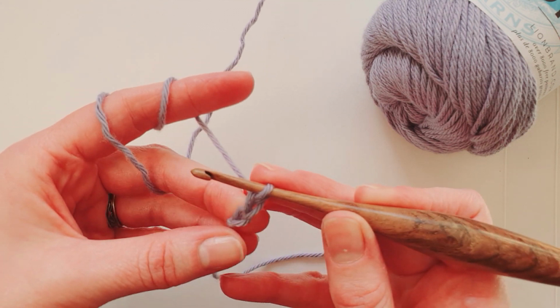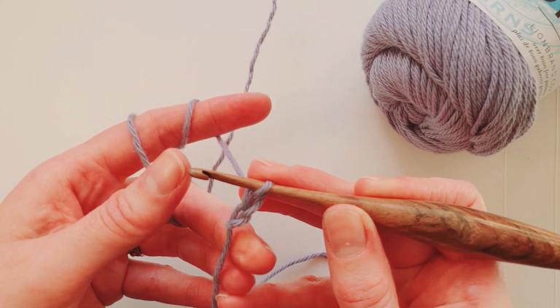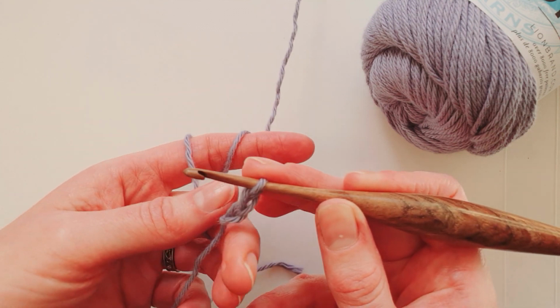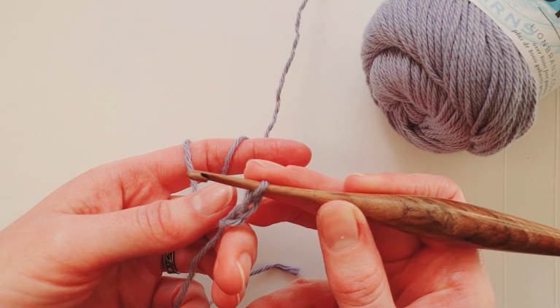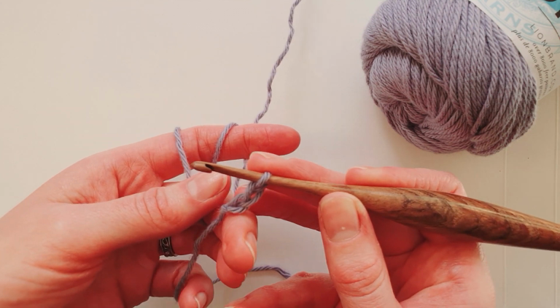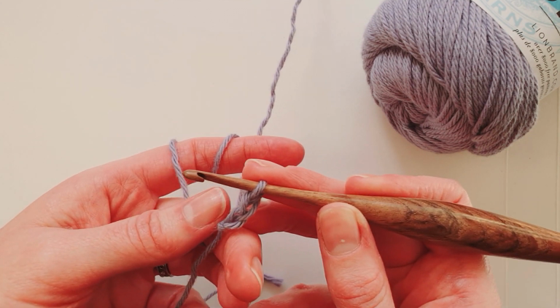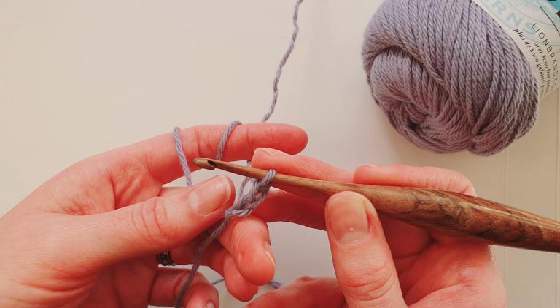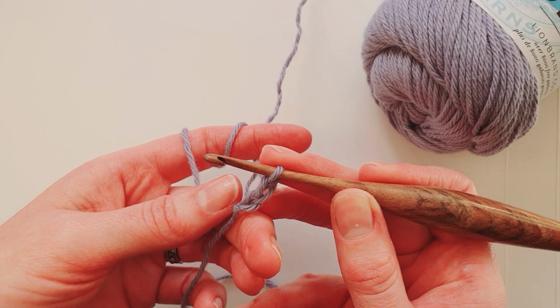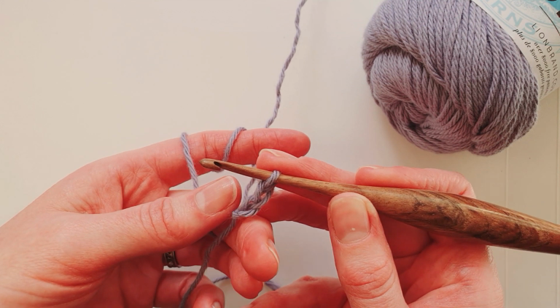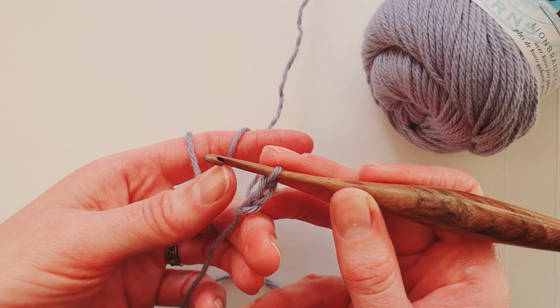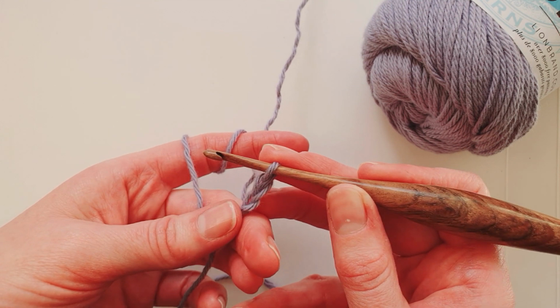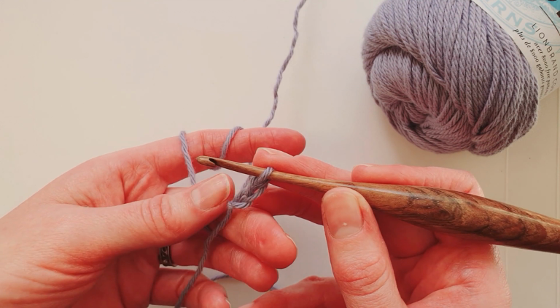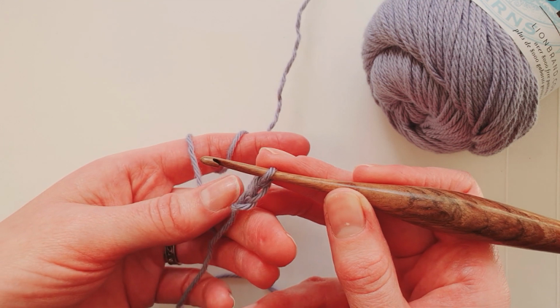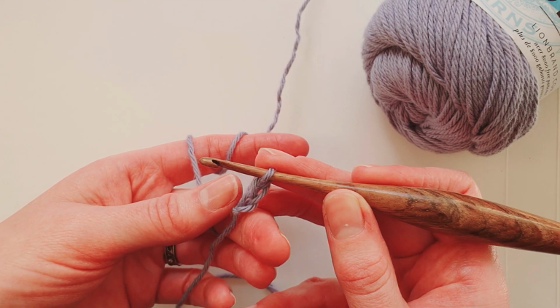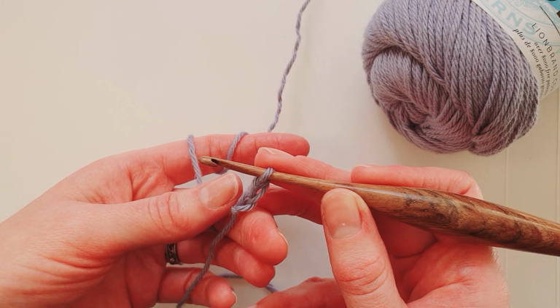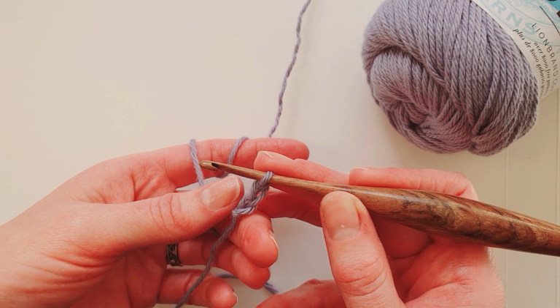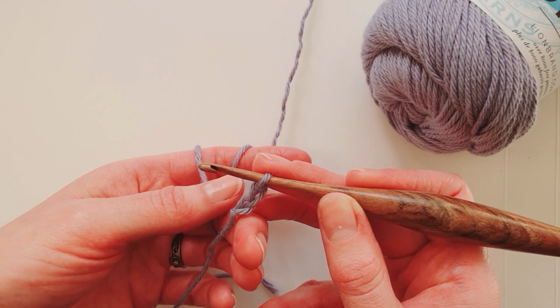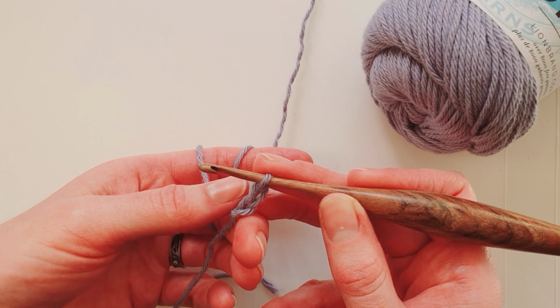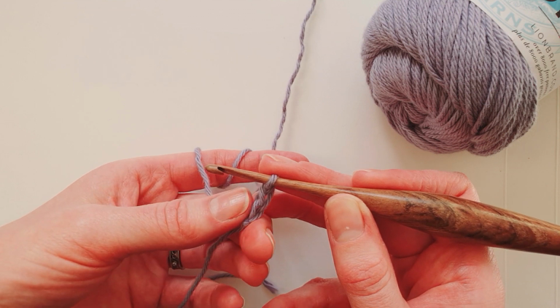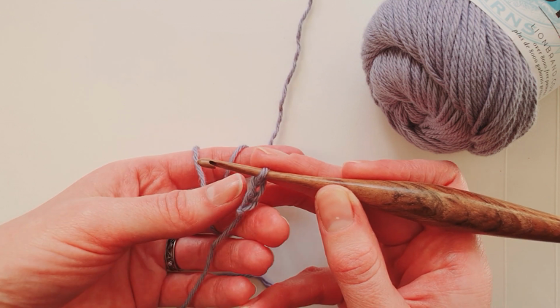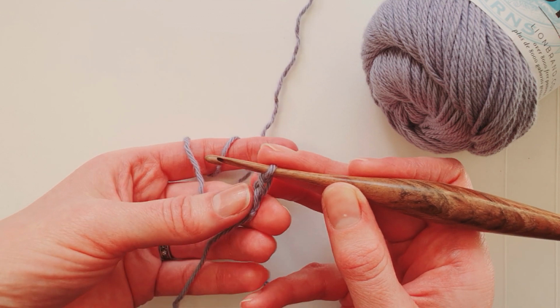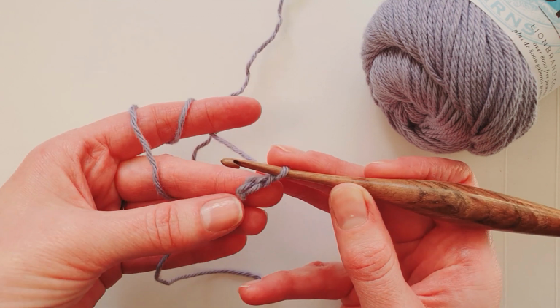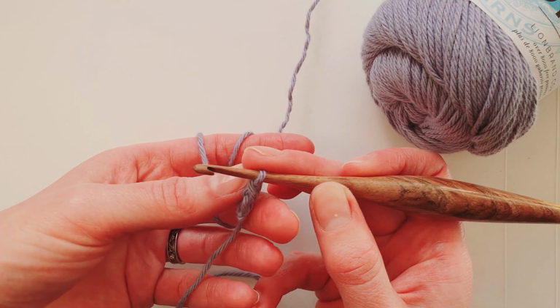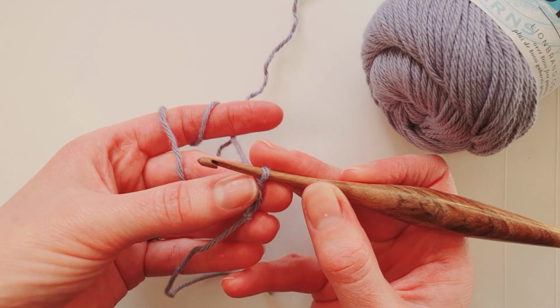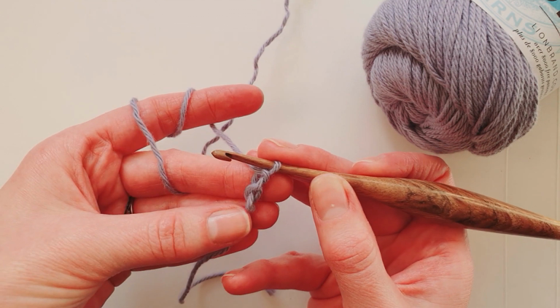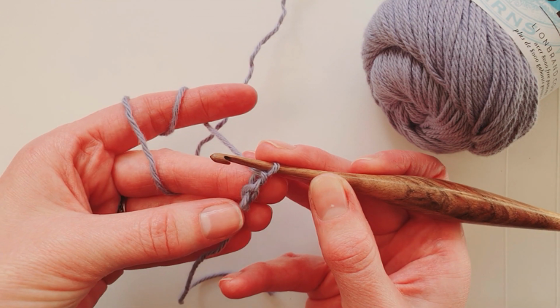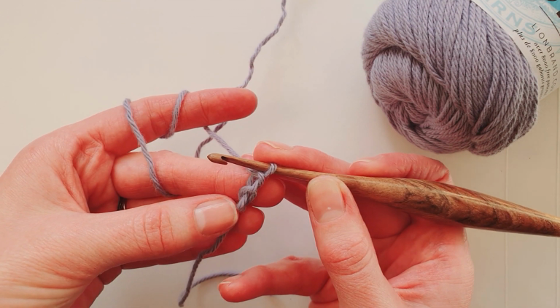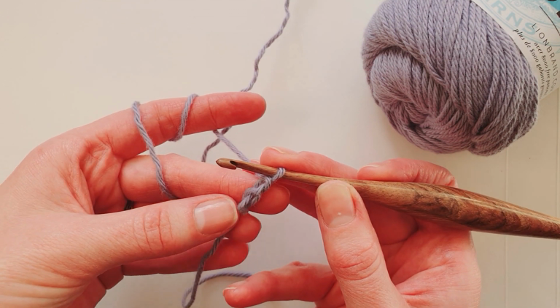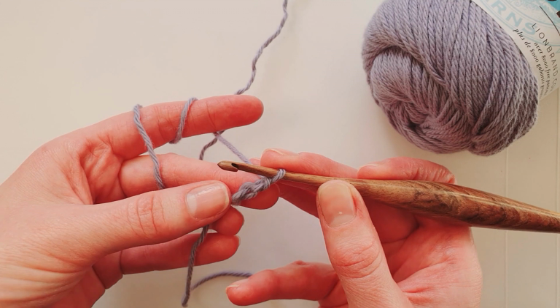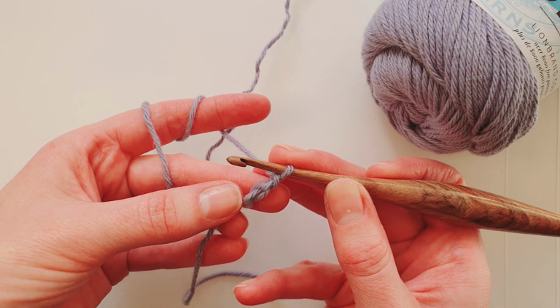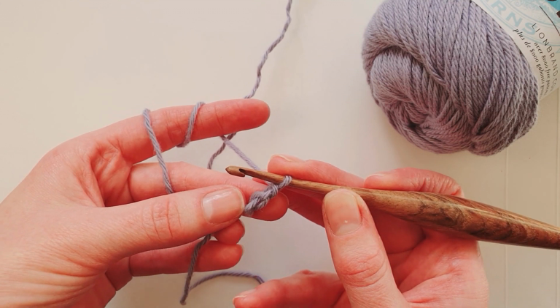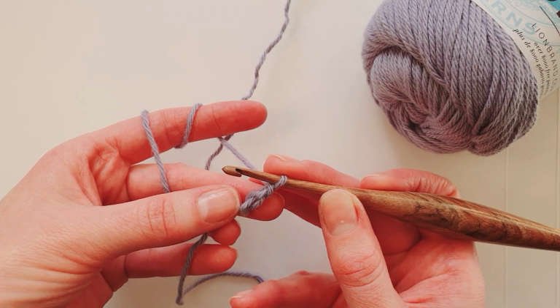Otherwise it's going to be difficult to work into later. Work into your second chain from your hook. I like to work into the back bump of the foundation chain, but you can work into wherever you usually work when you crochet.